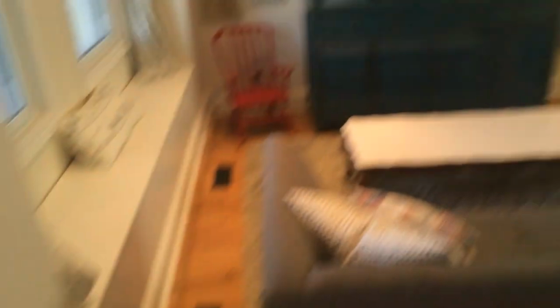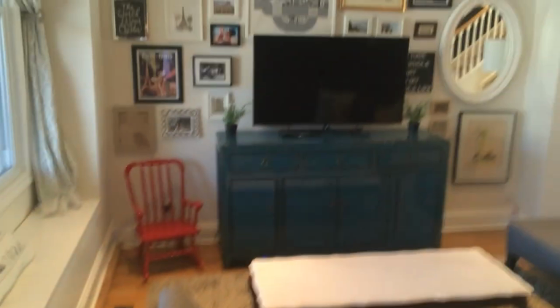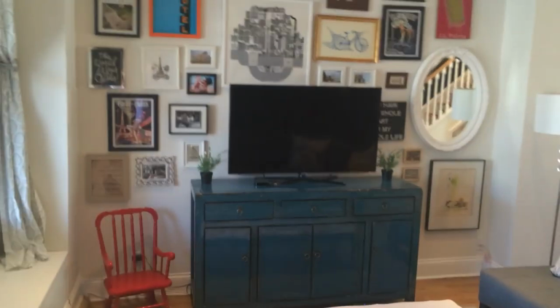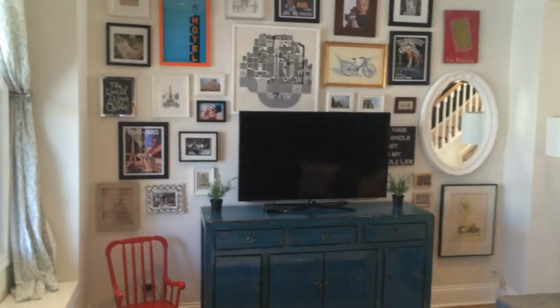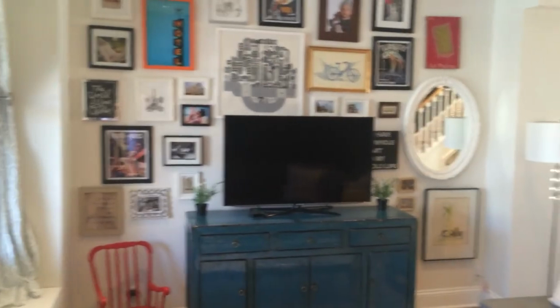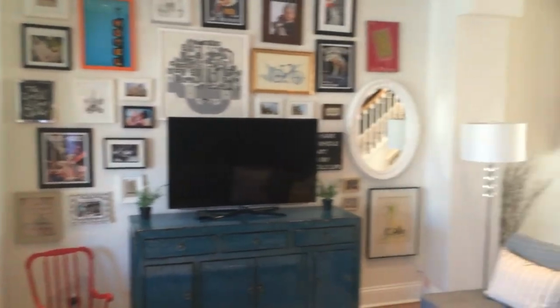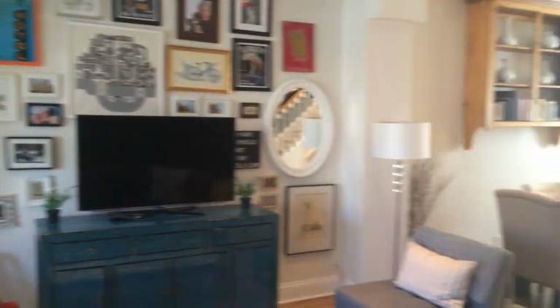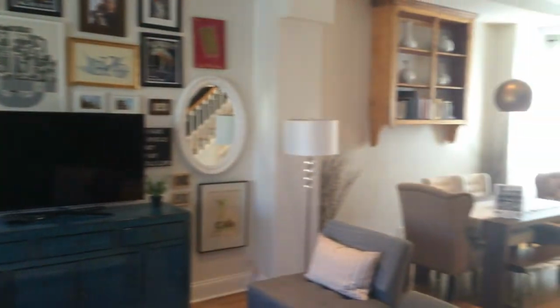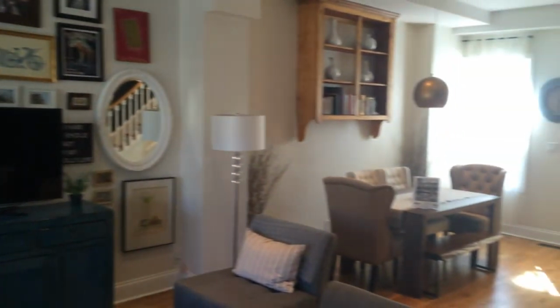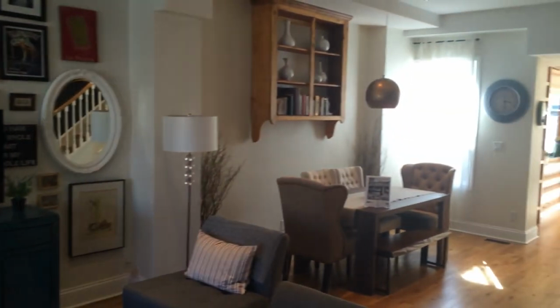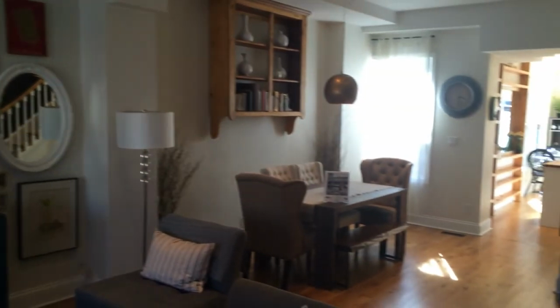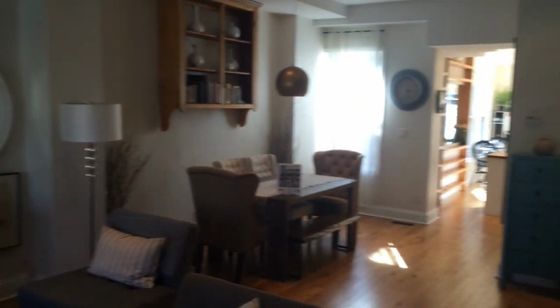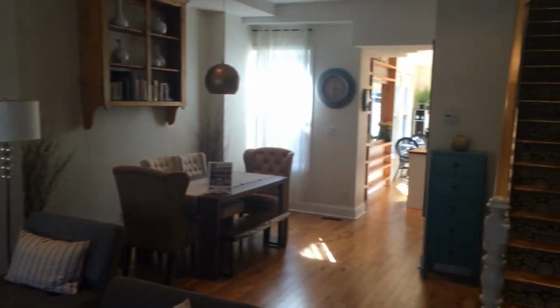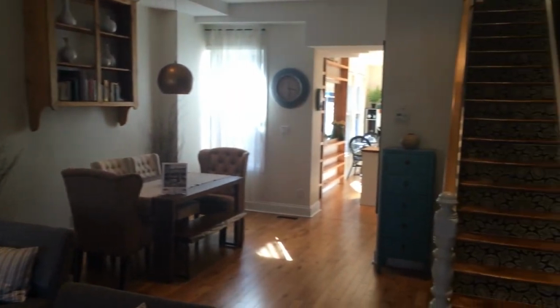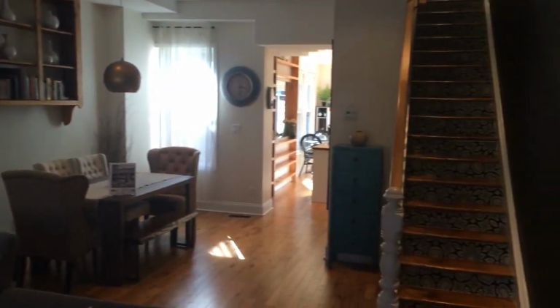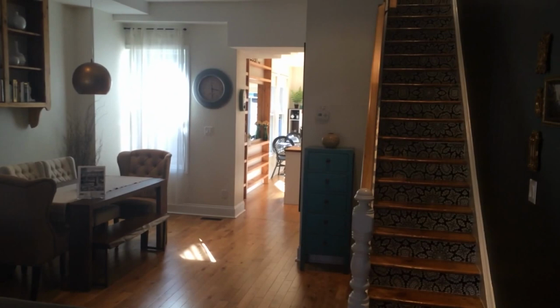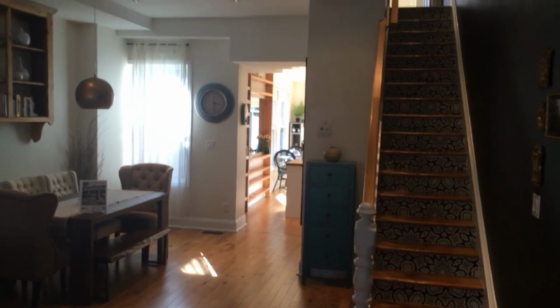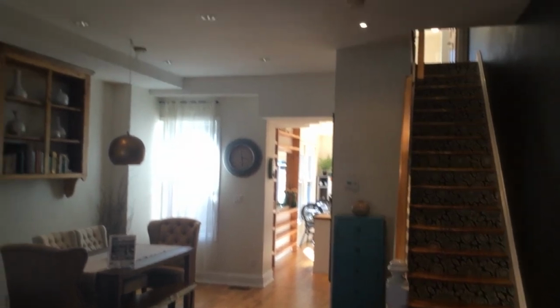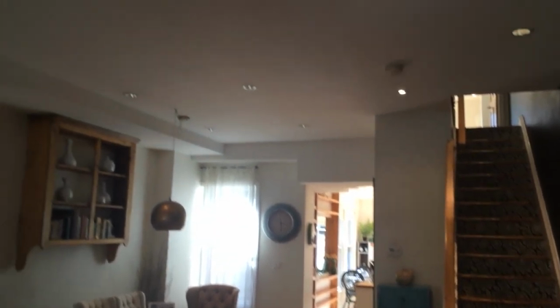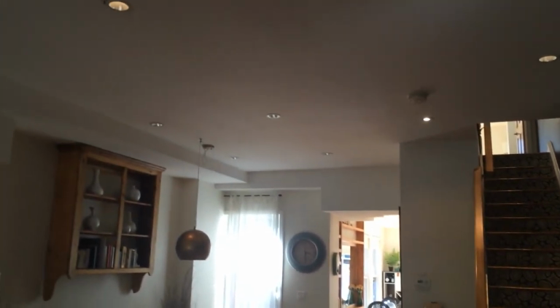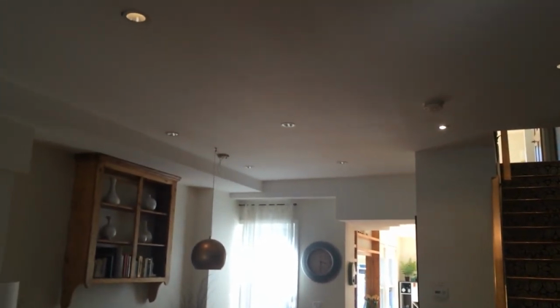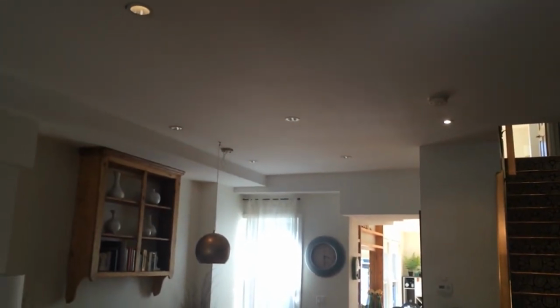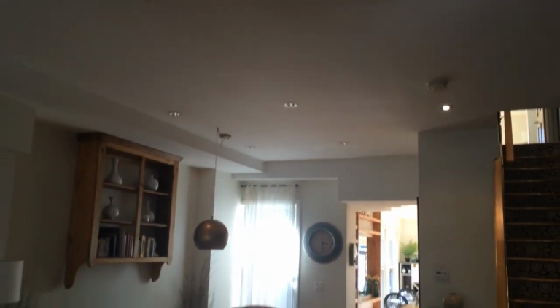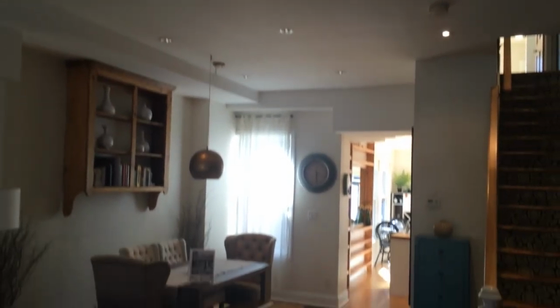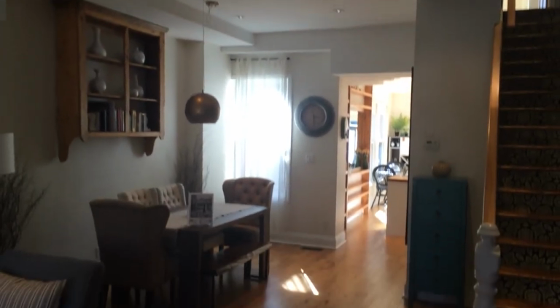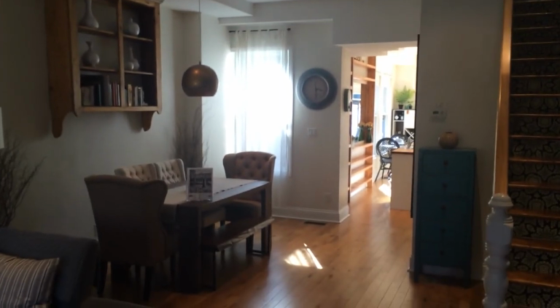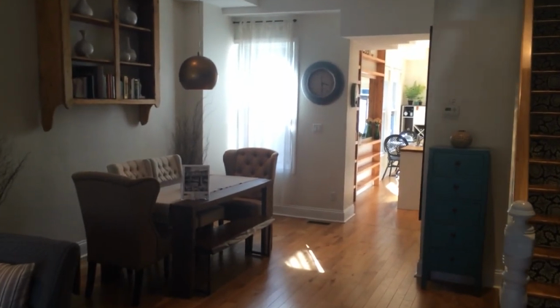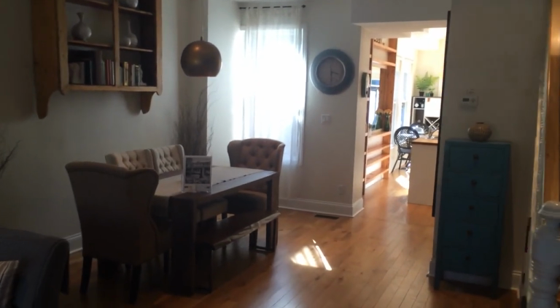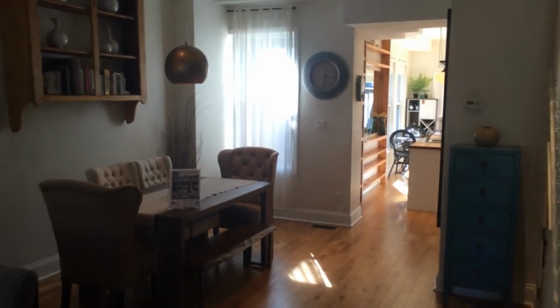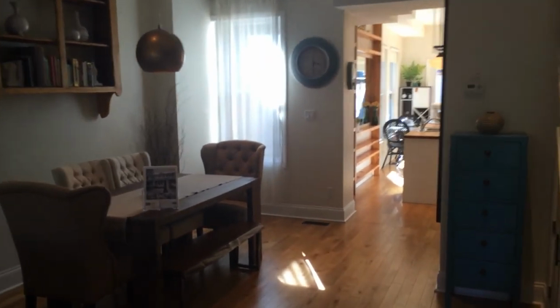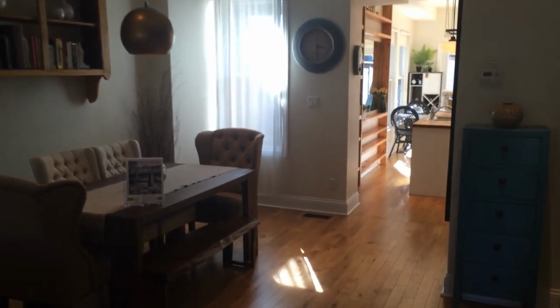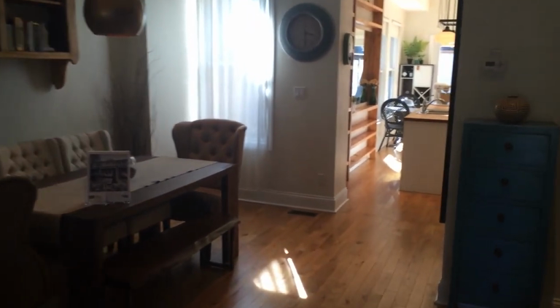This is the living slash dining room, open concept. As you can see, the ceilings are soaring, providing lots of light and lots of windows.